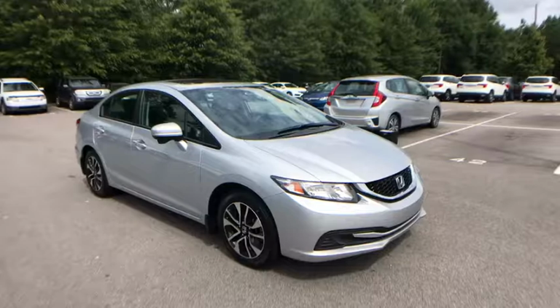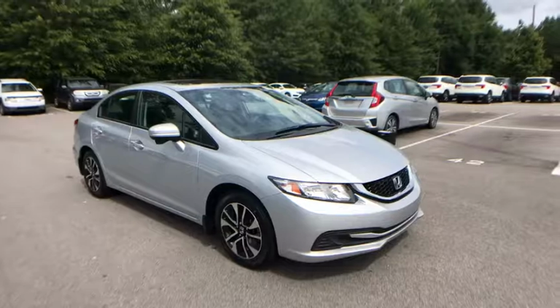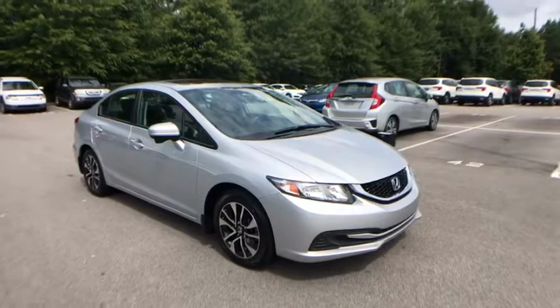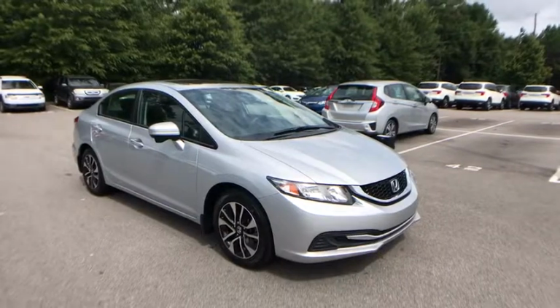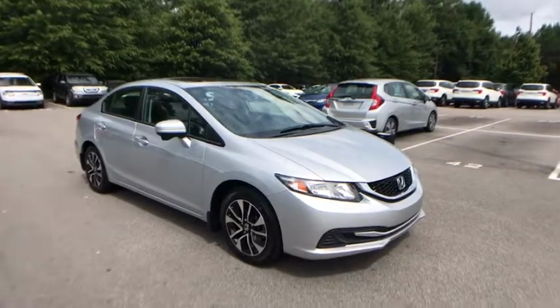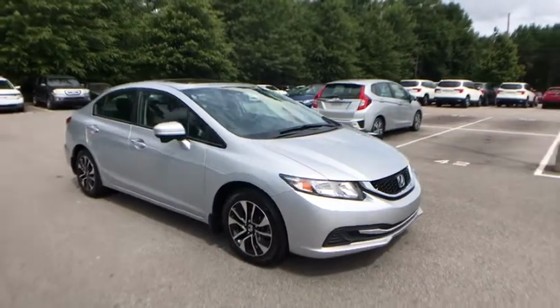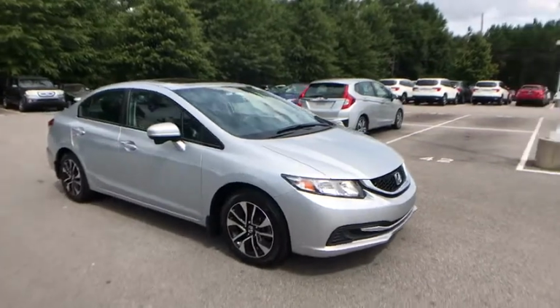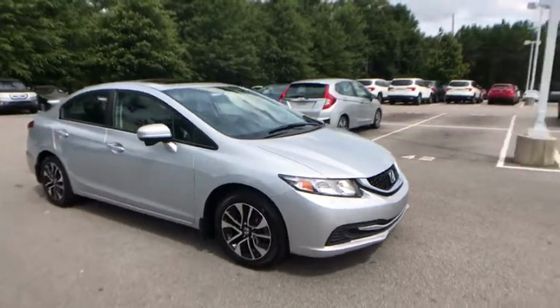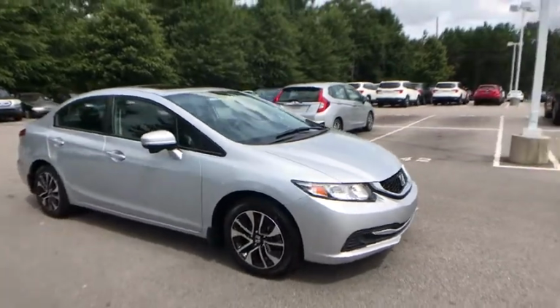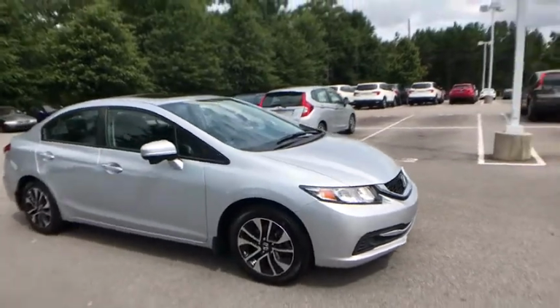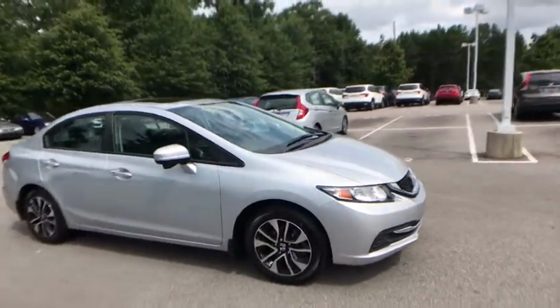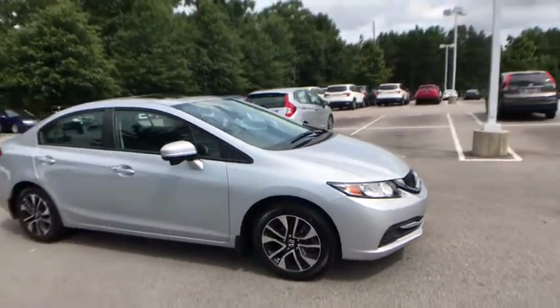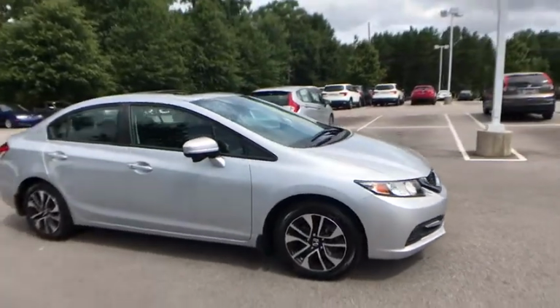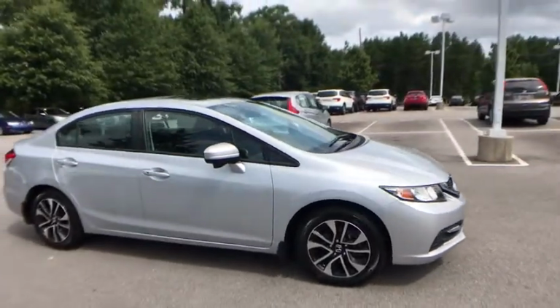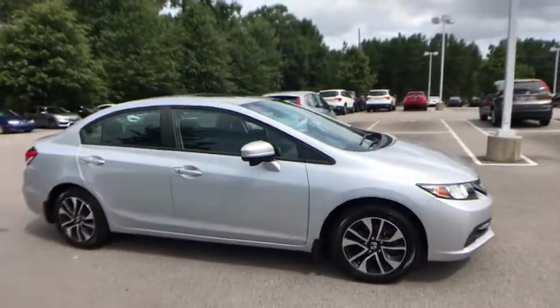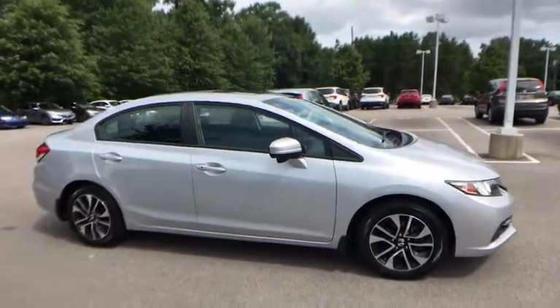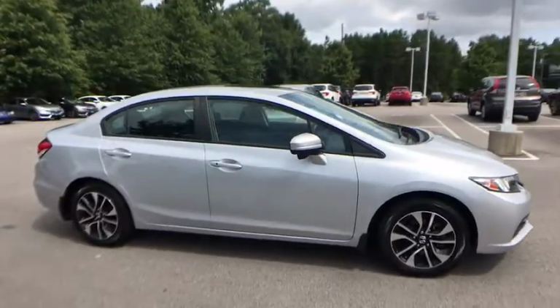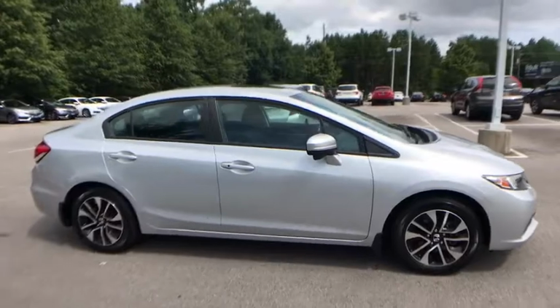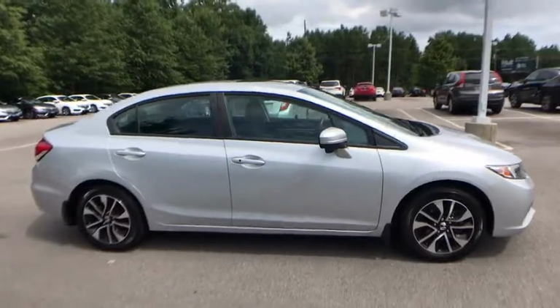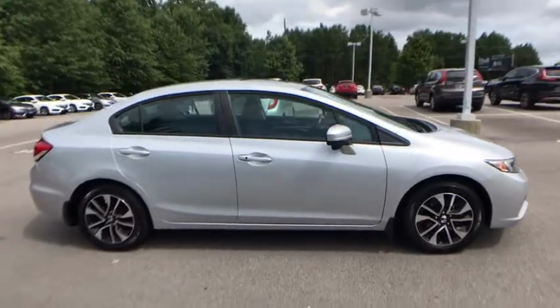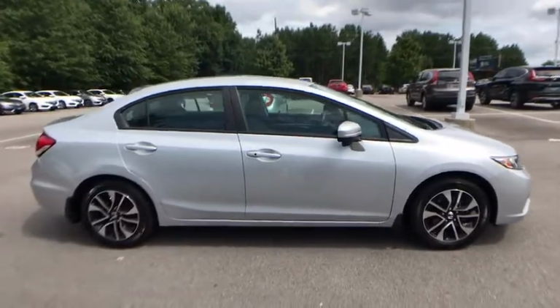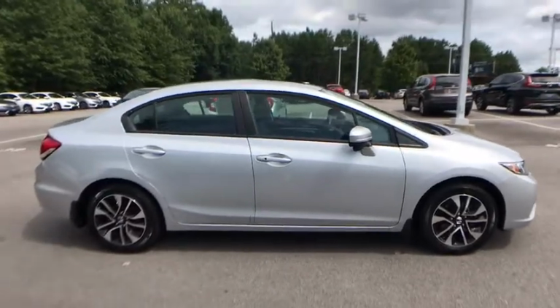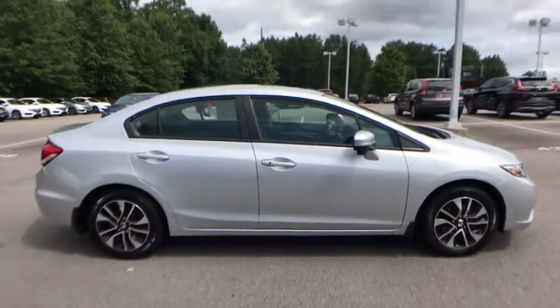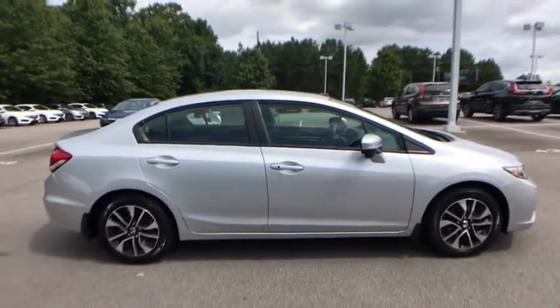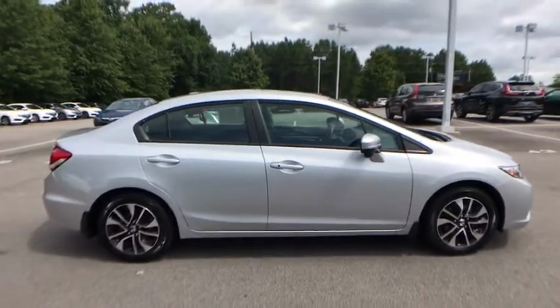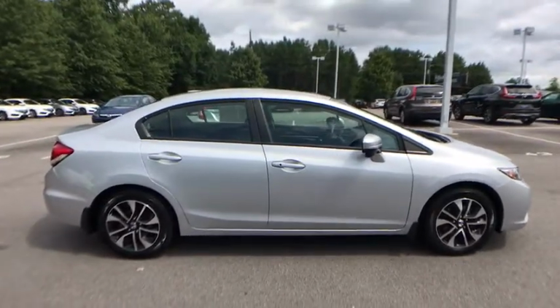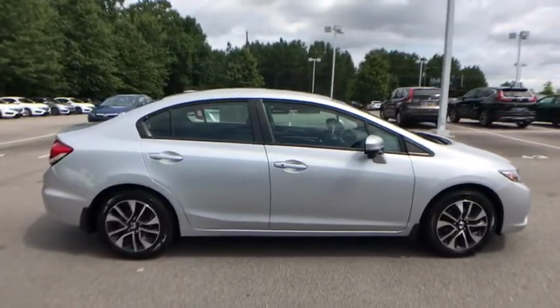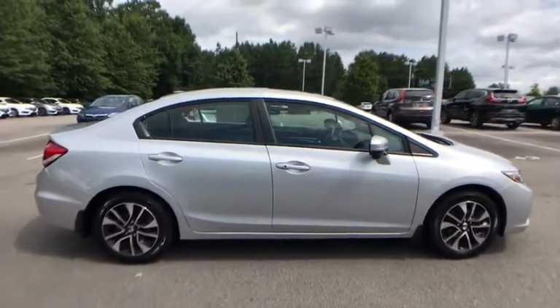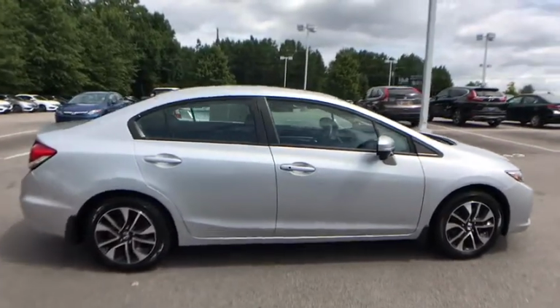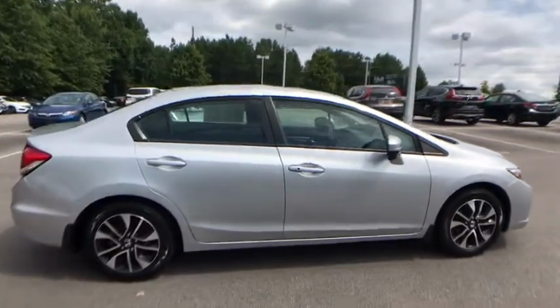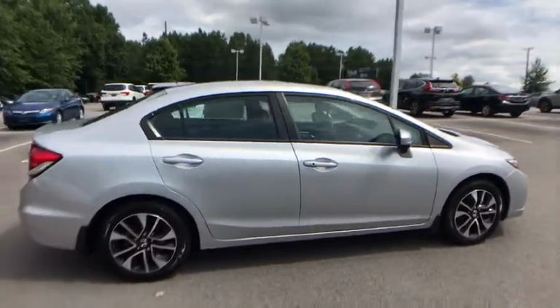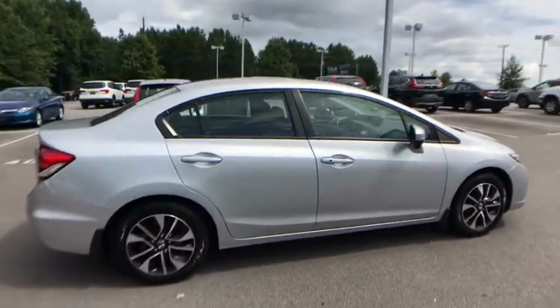The 2014 Honda Civic. Practical, with awesome gas mileage and incredibly reliable. This vehicle has less than 45,000 miles.